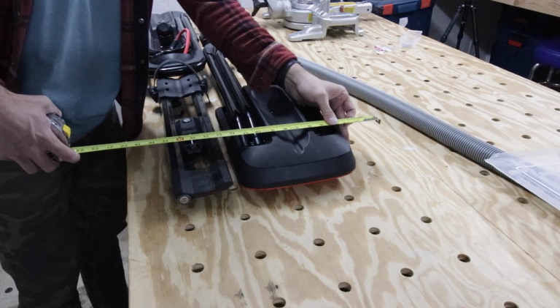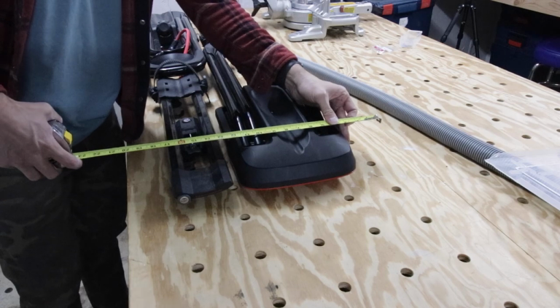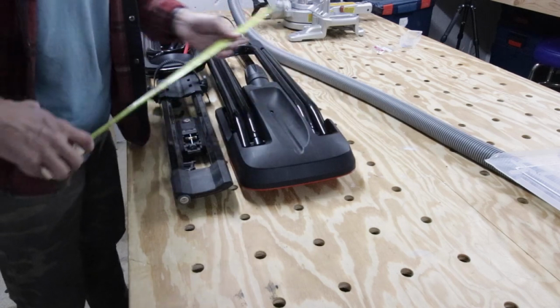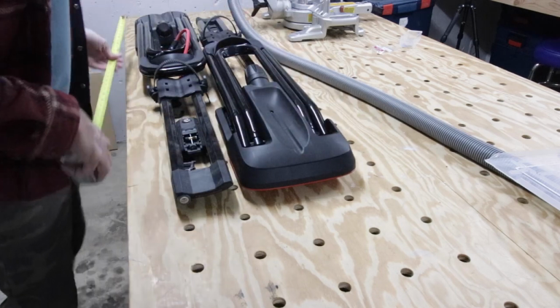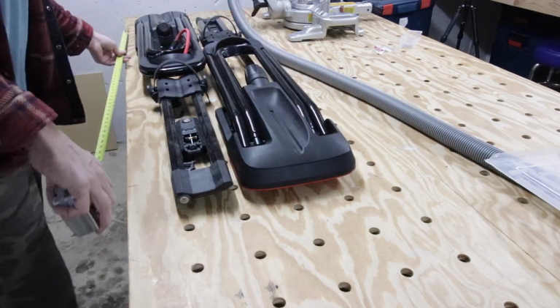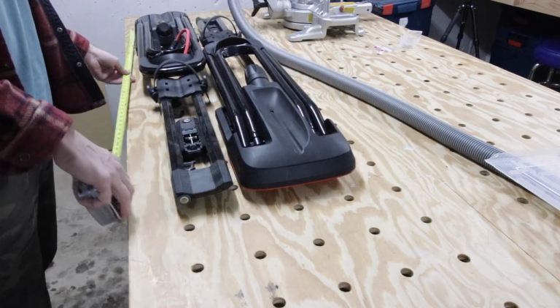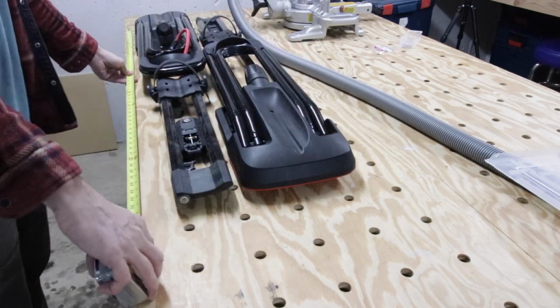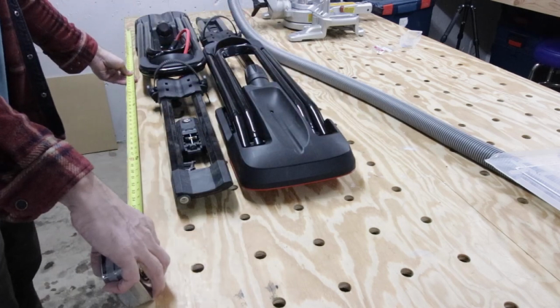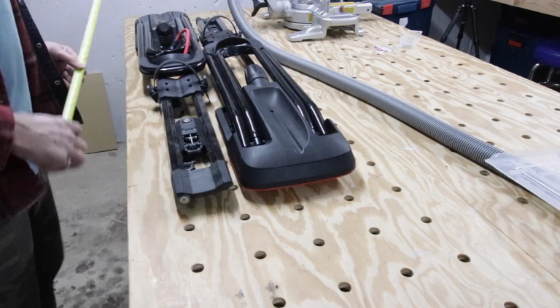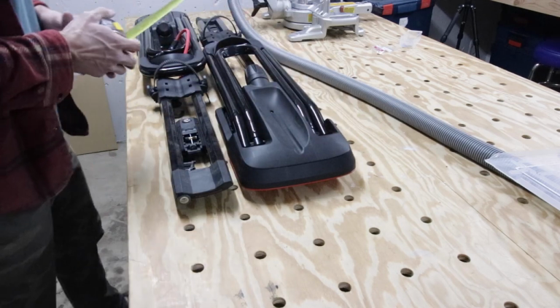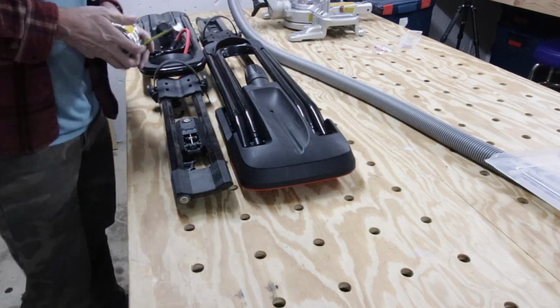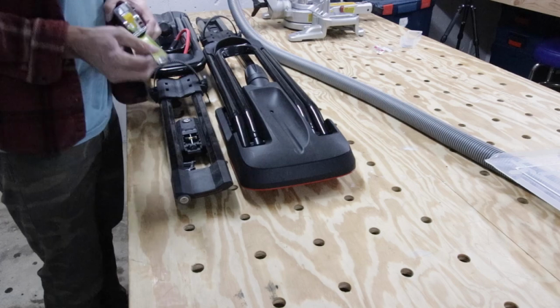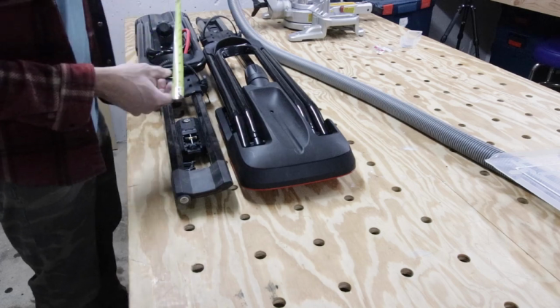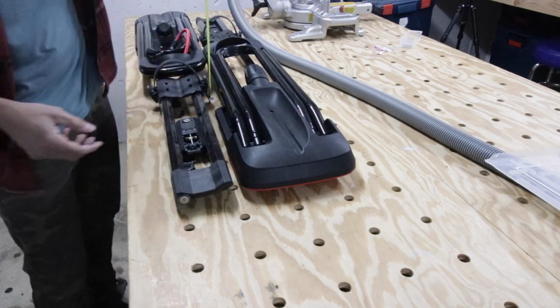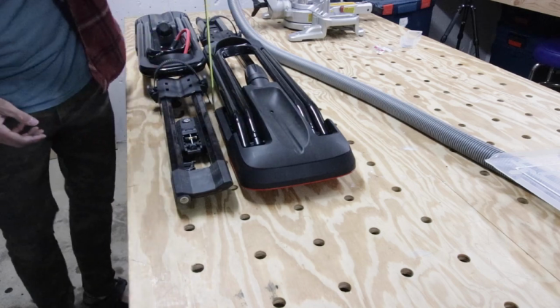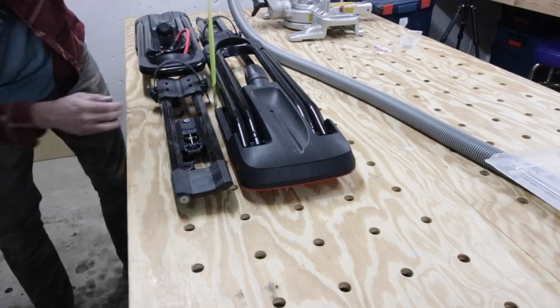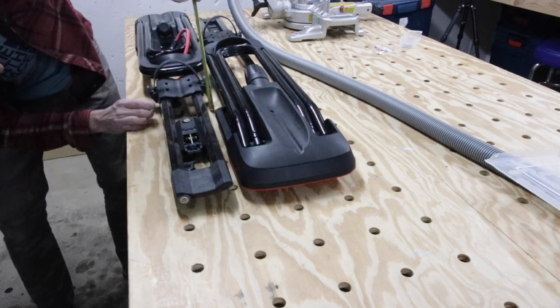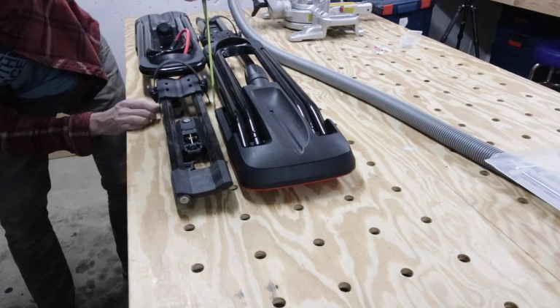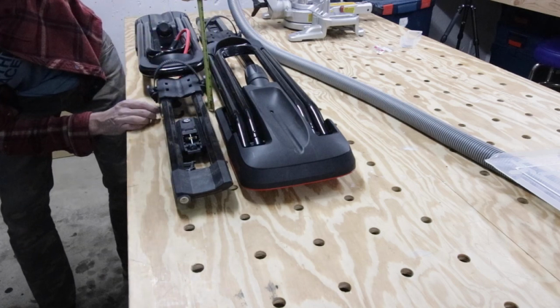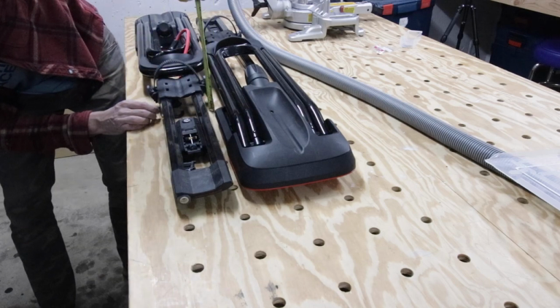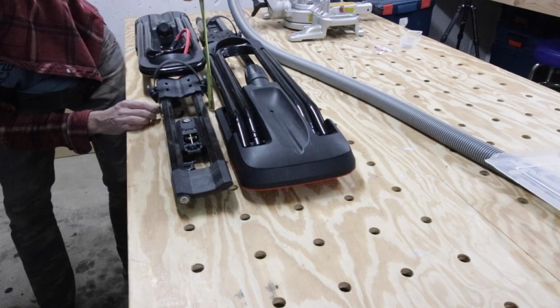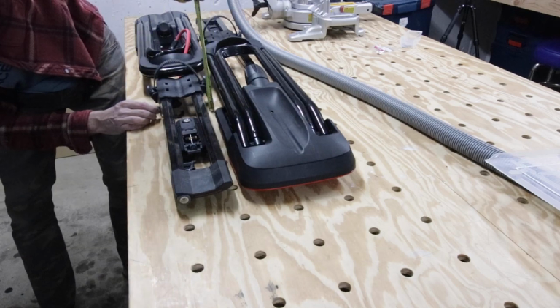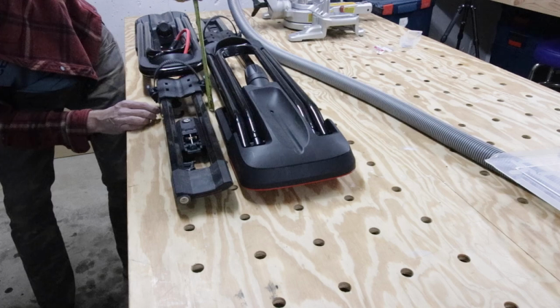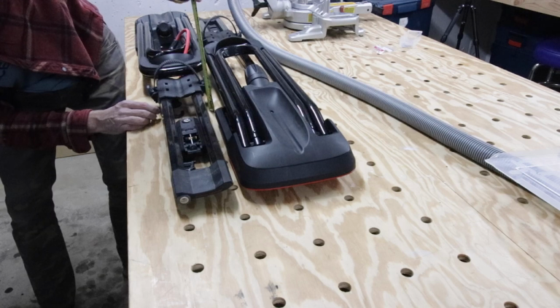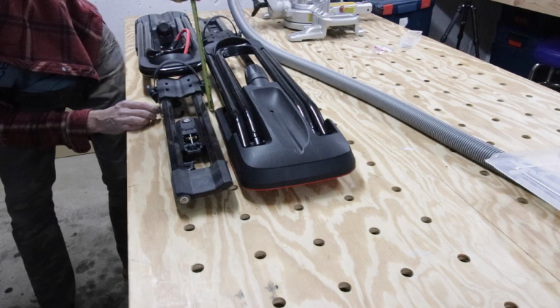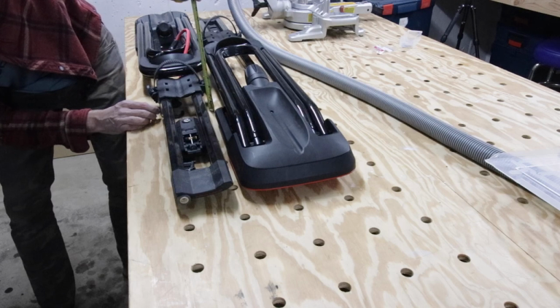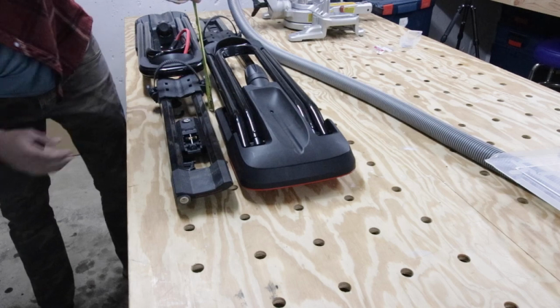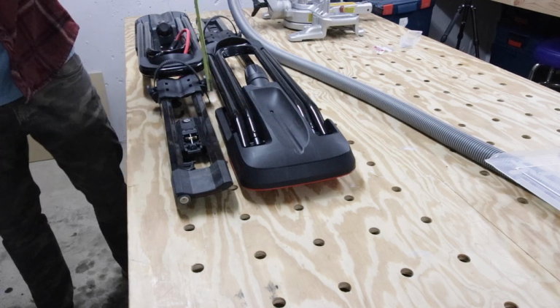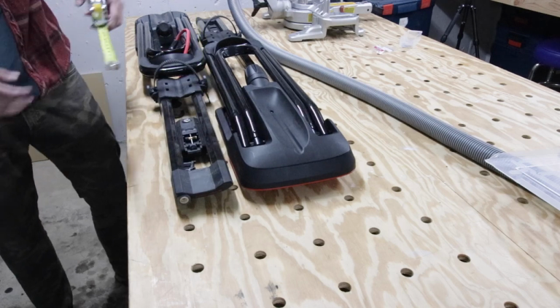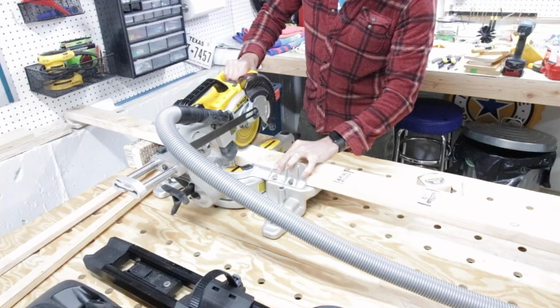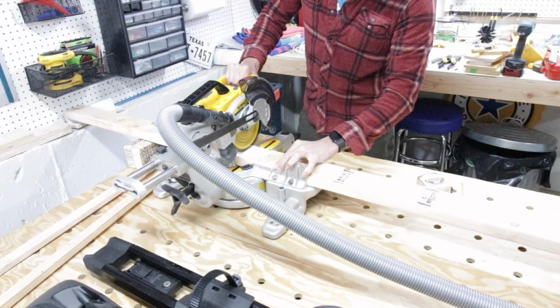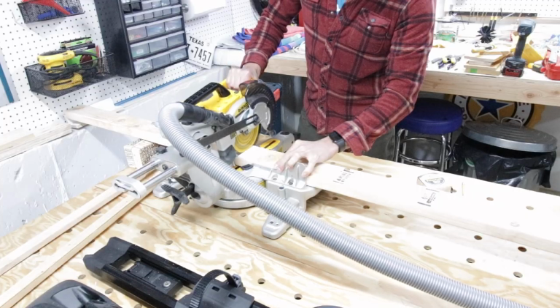These are my two bike racks — I'm going to measure the width and the length and make sure there's enough clearance between the bottom of the rack and the ceiling. So I'm checking that height to make sure I design the rack or the shelf accordingly.